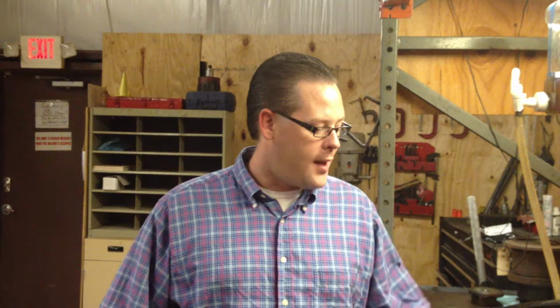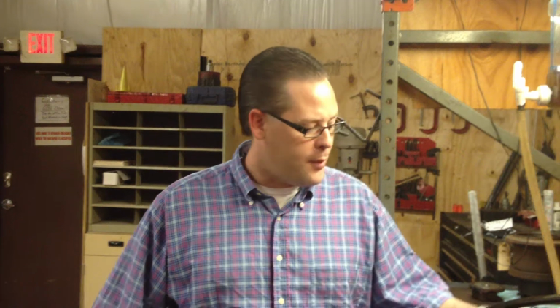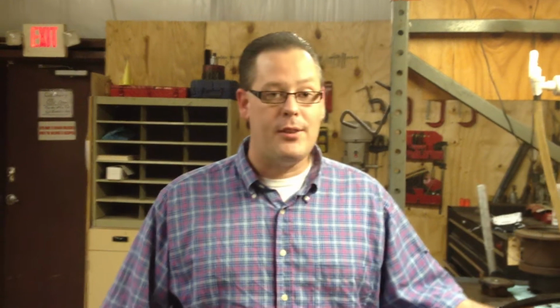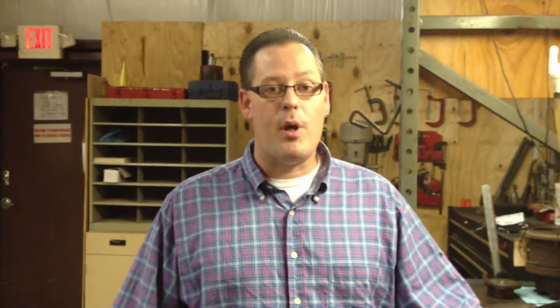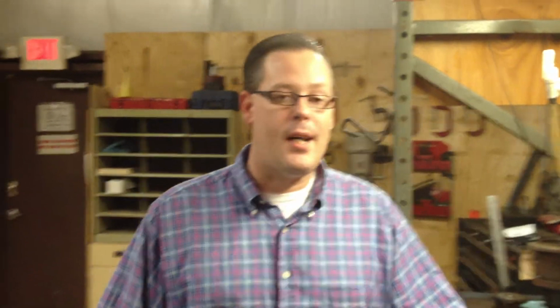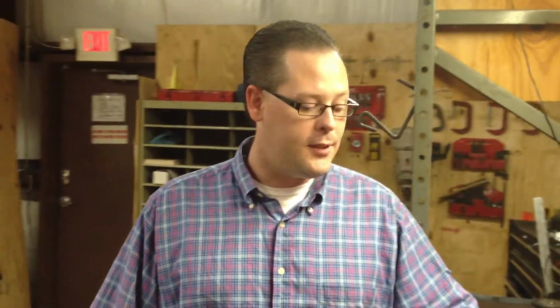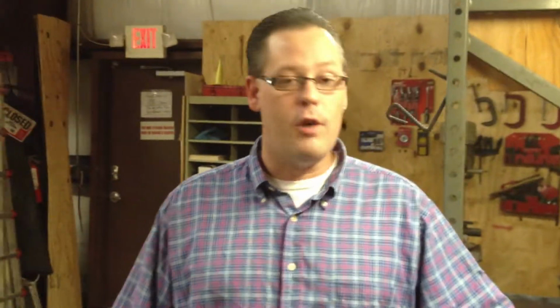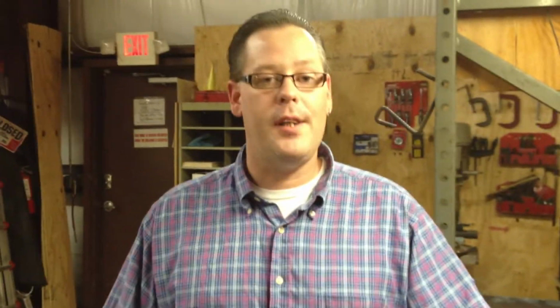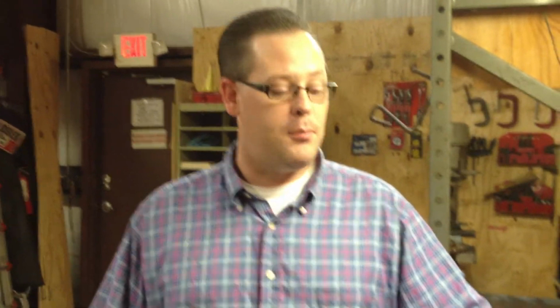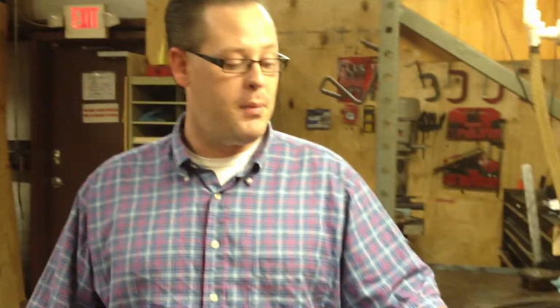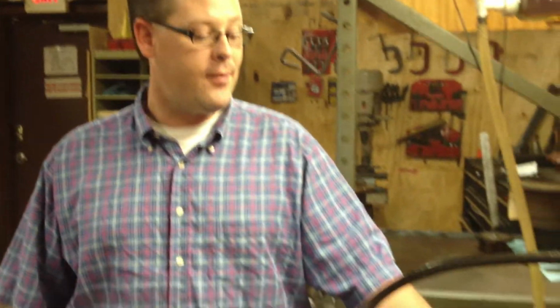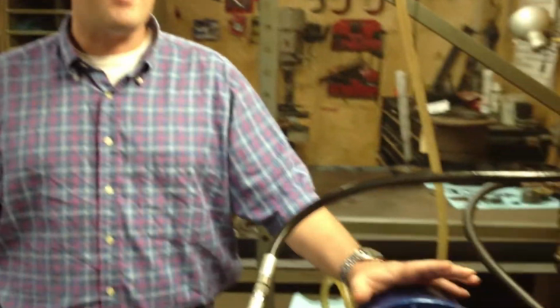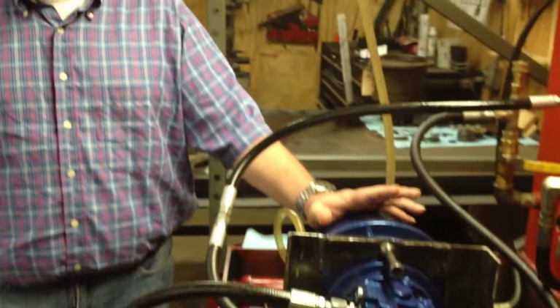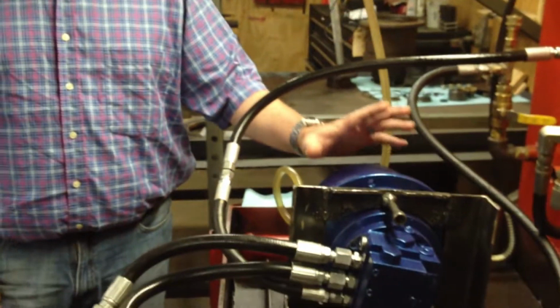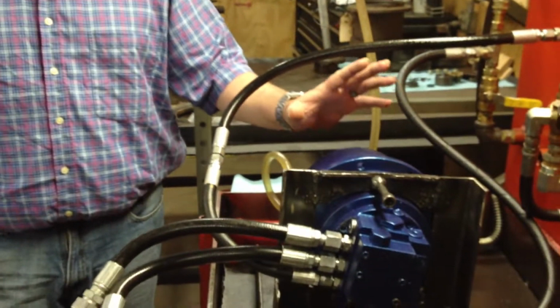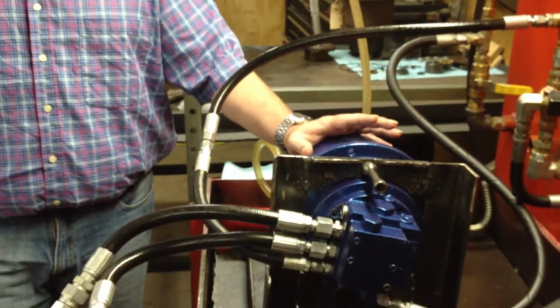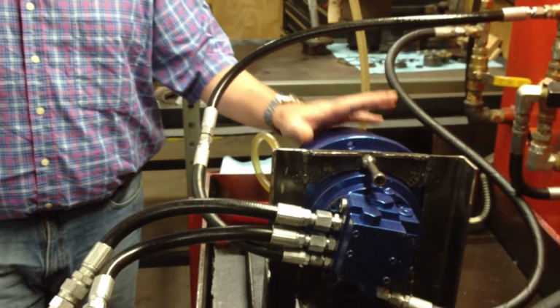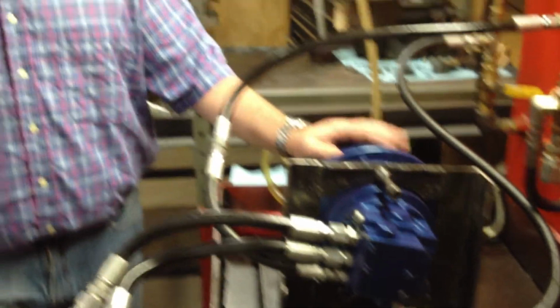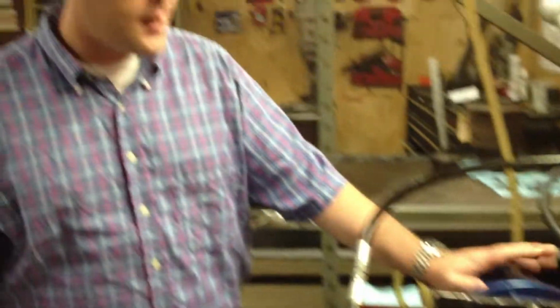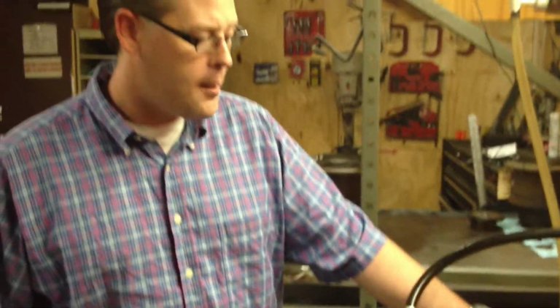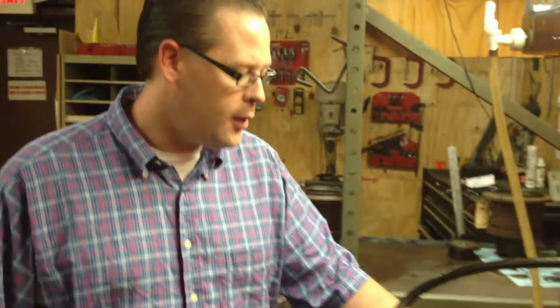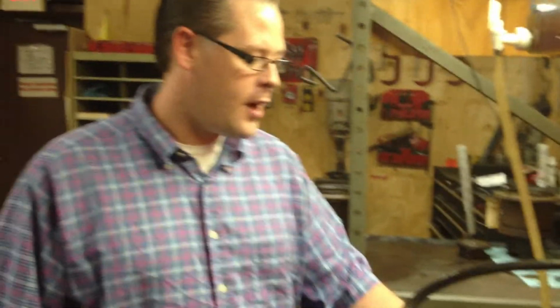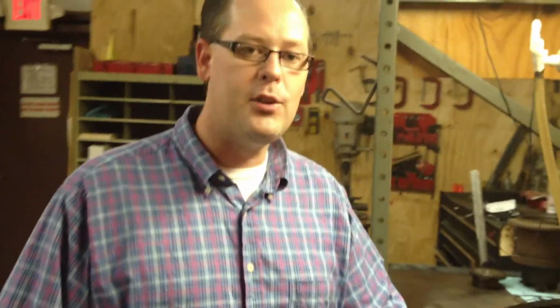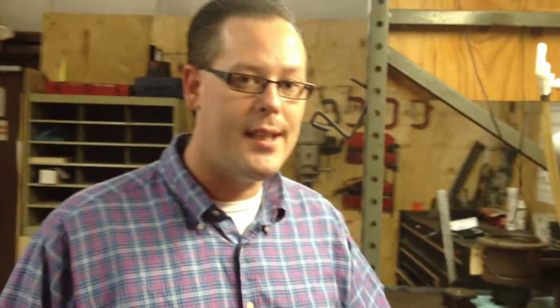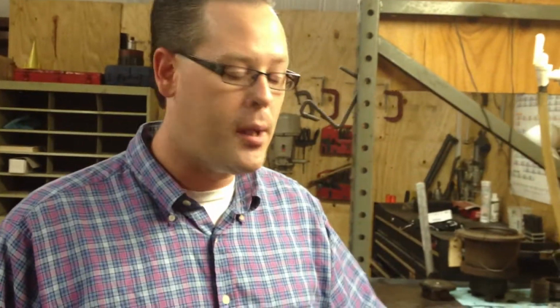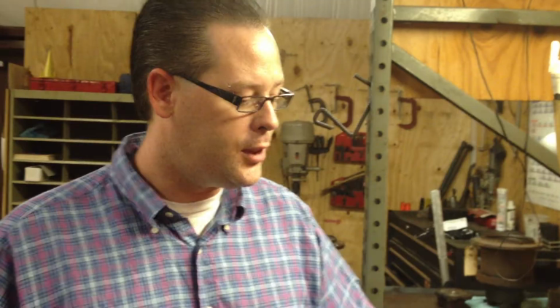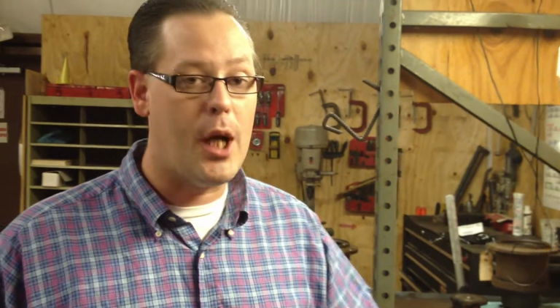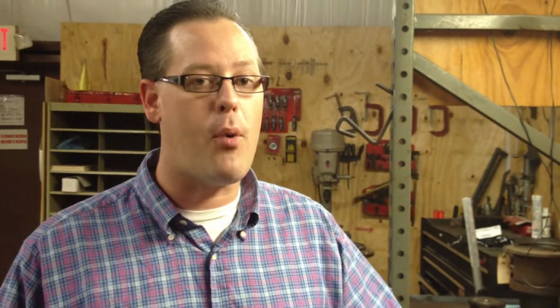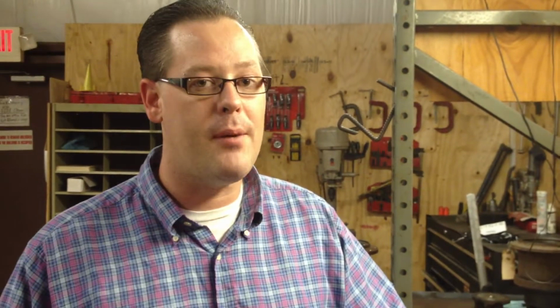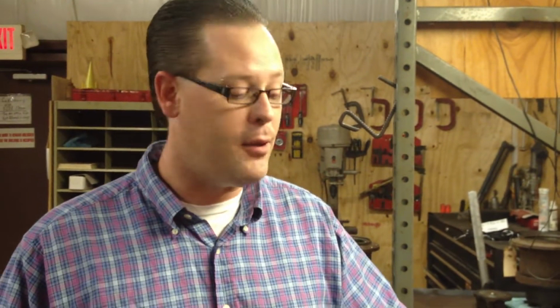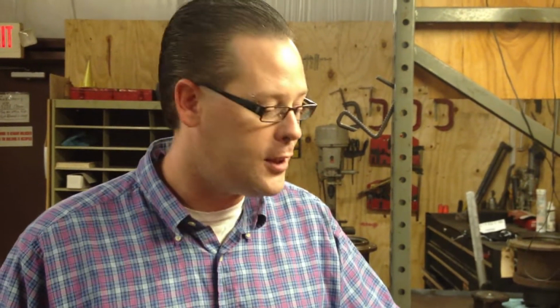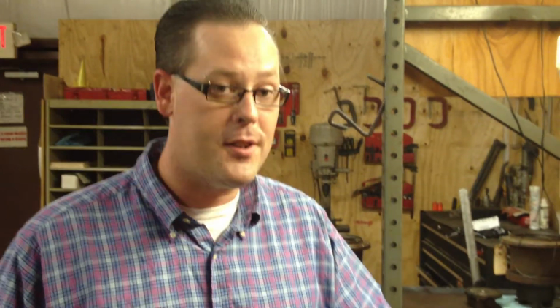Hi, this is Heath with FinalDriveParts.com. We just finished overhauling this Mini Excavator Final Drive and it's about ready to ship. We do ship overnight and this one happens to be going overnight, but I just wanted to take a quick moment to show you a common problem that we get phone calls on all the time.